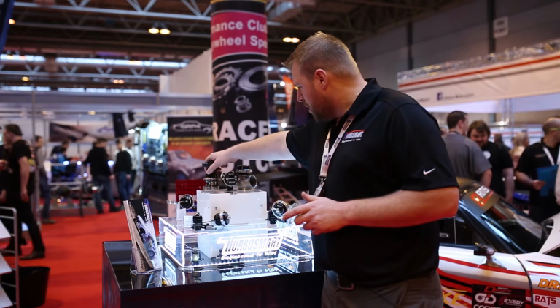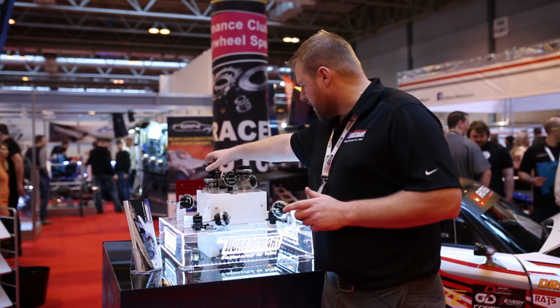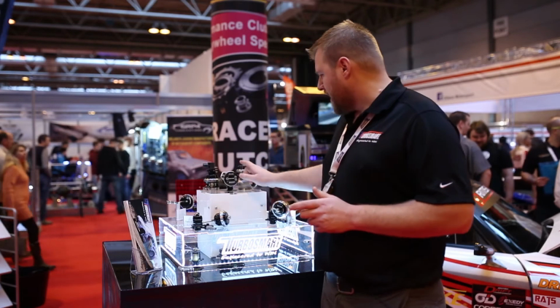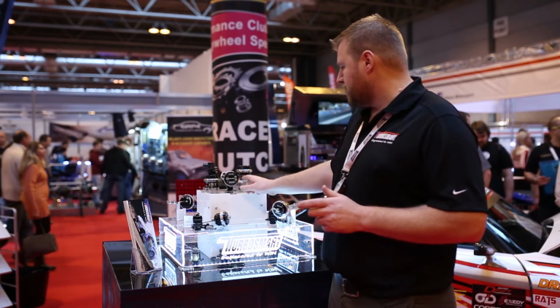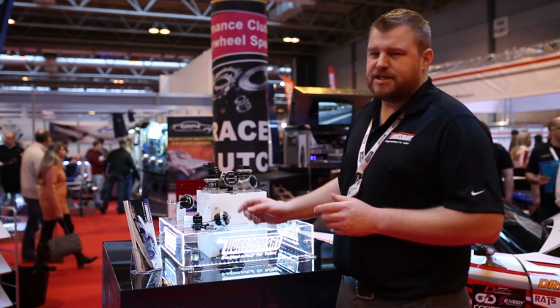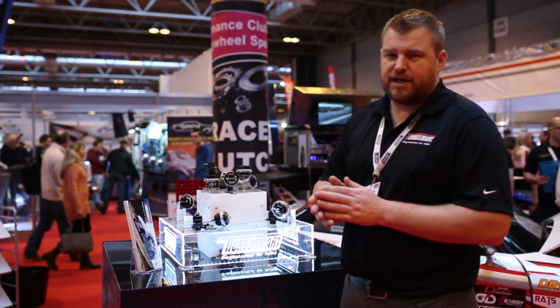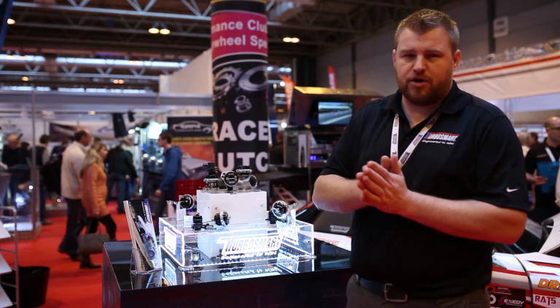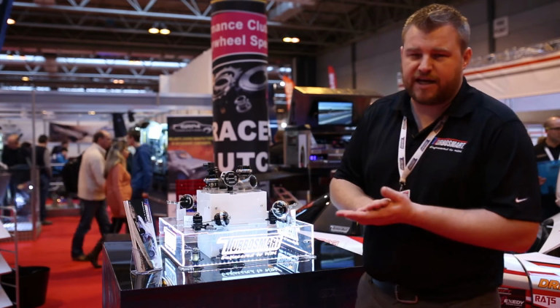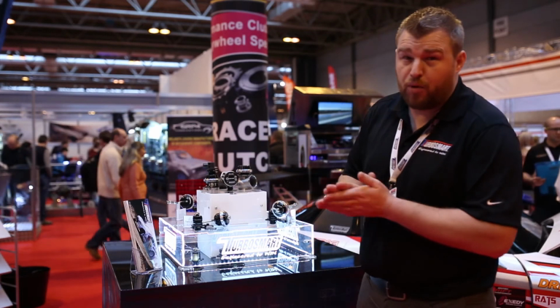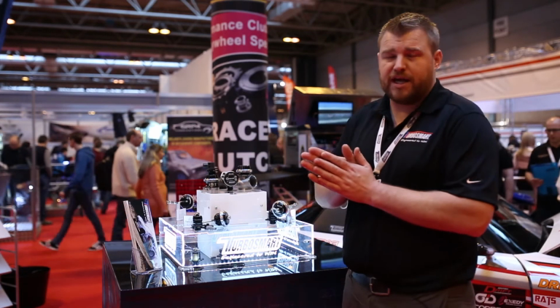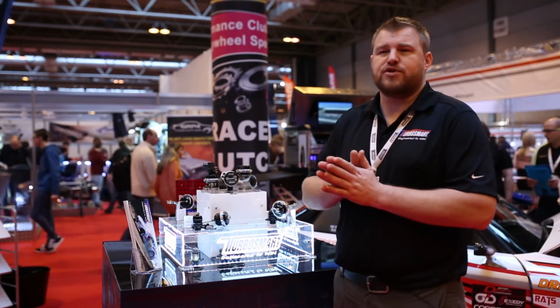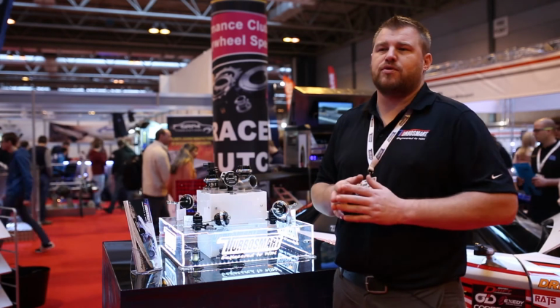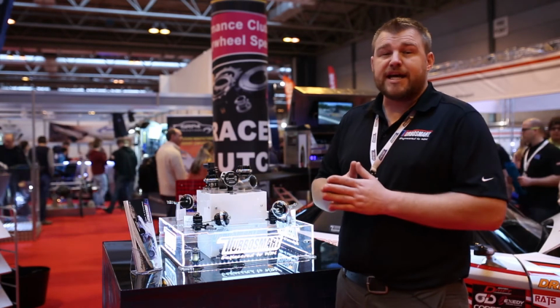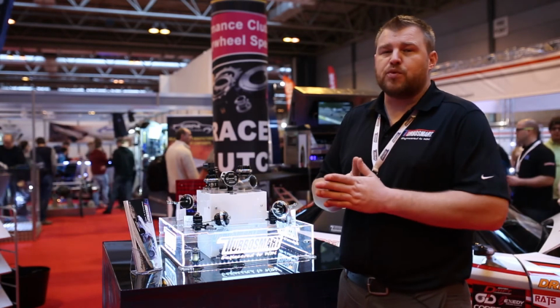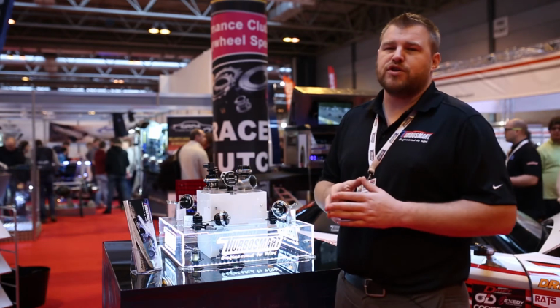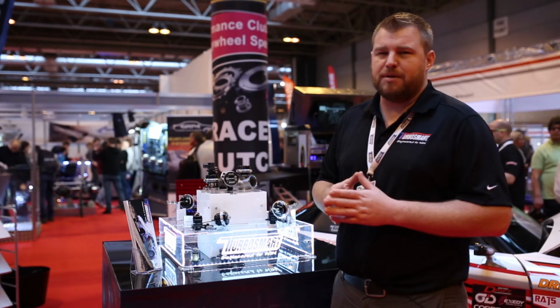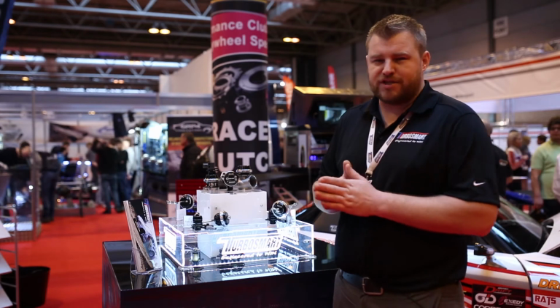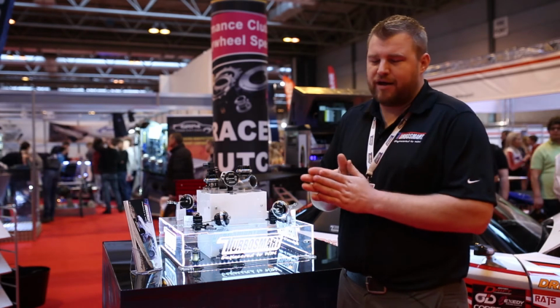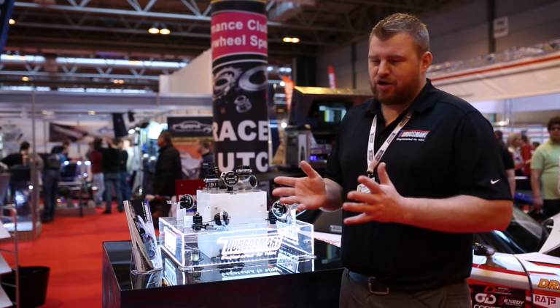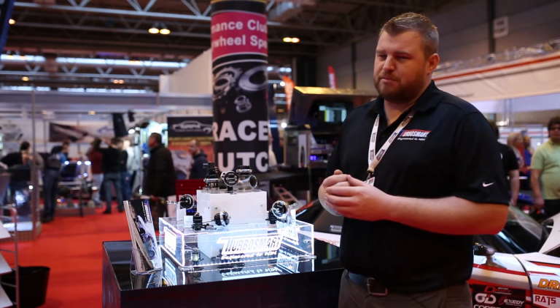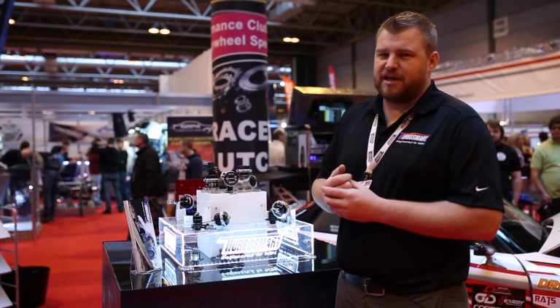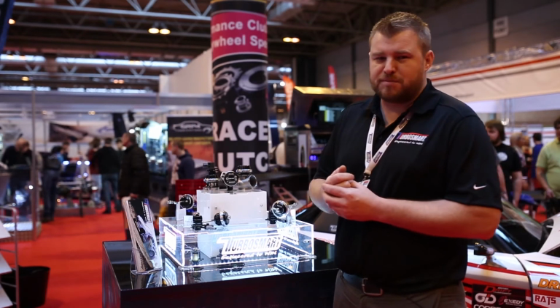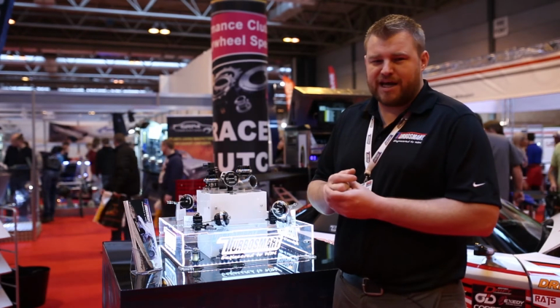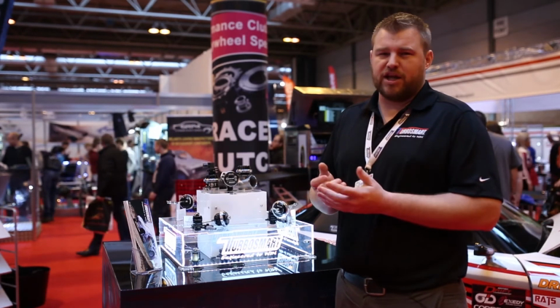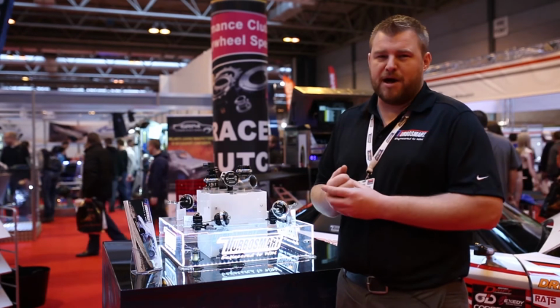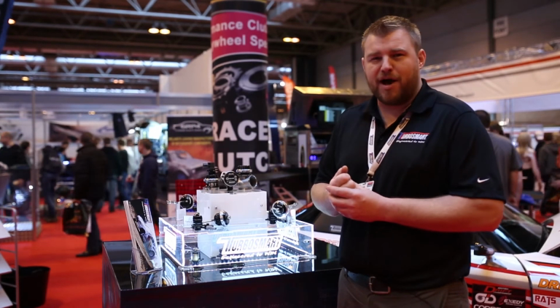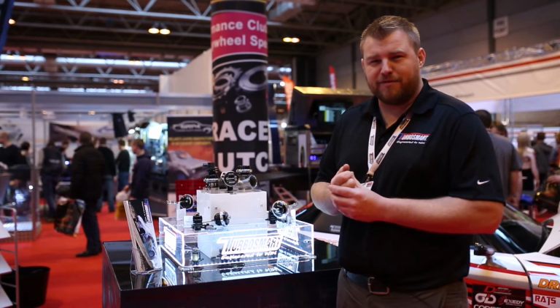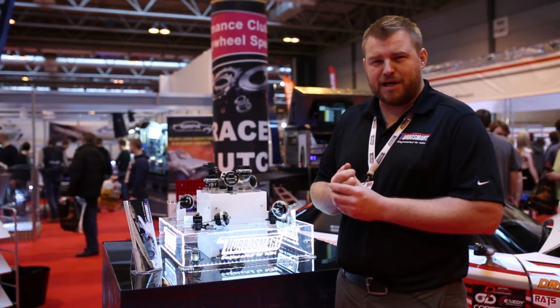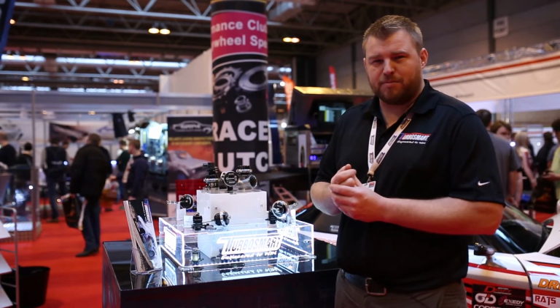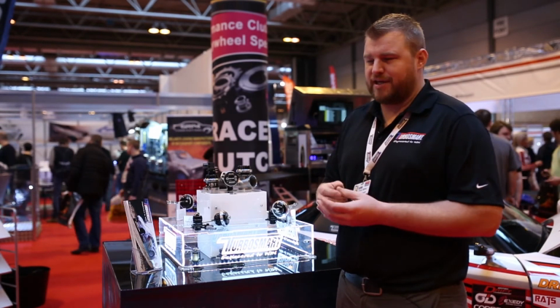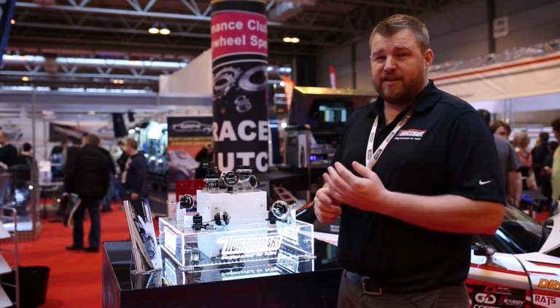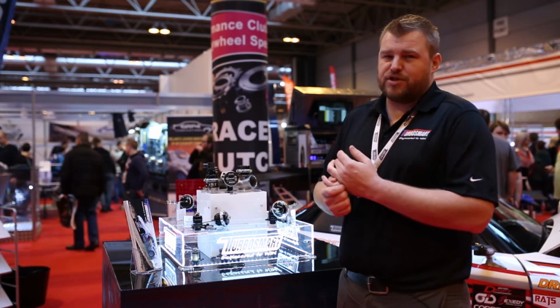We've also got our eBoost HP. We've taken our award-winning eBoost 2 and taken it to 120 PSI. Crazy boost levels, but you've got to keep up with the market if you want to keep on top of things.